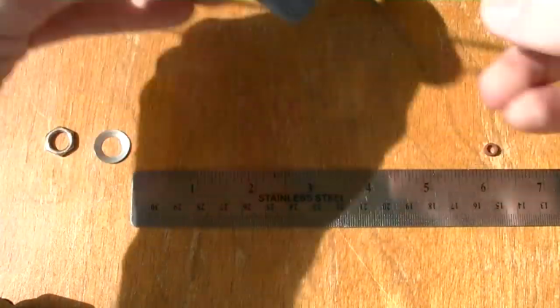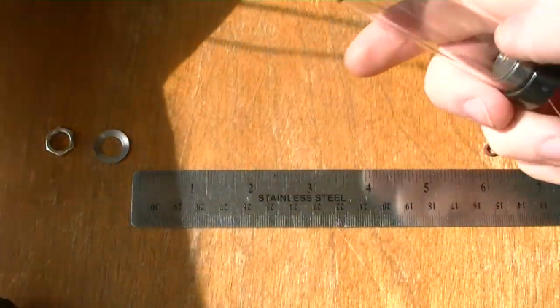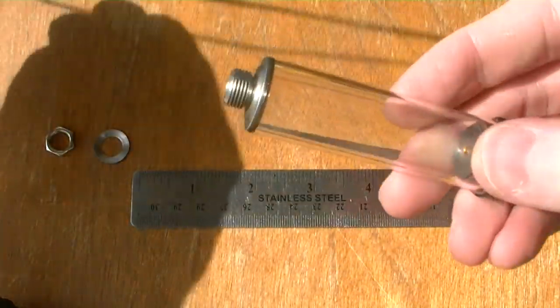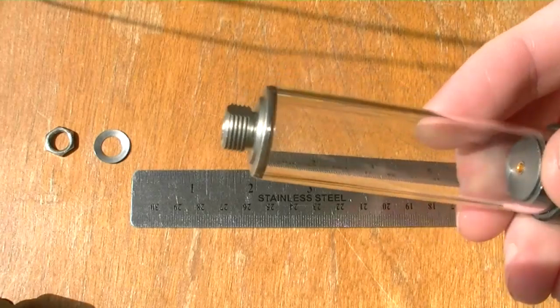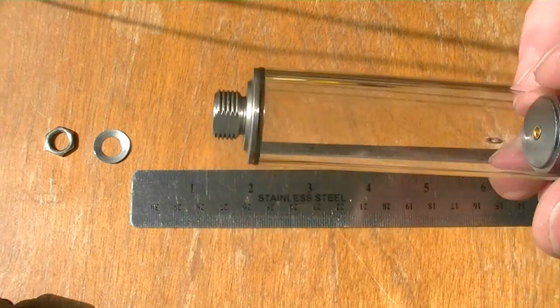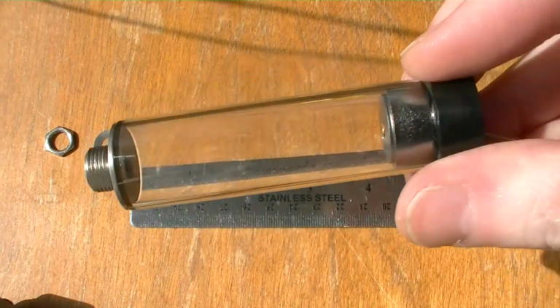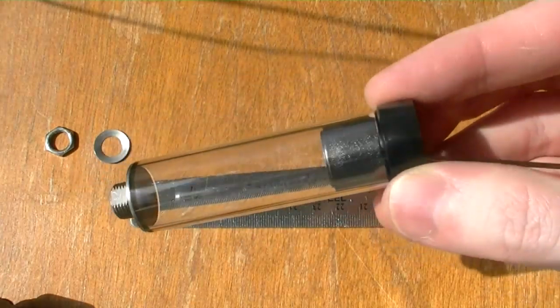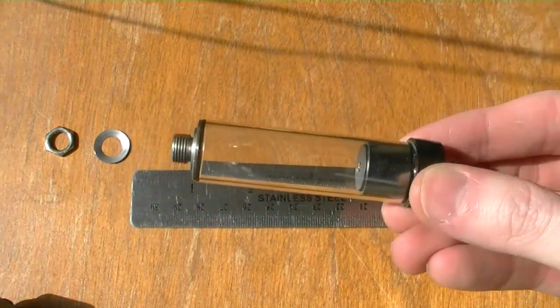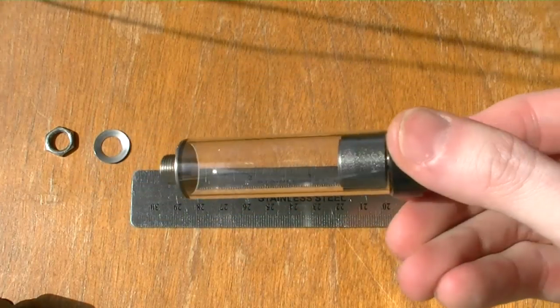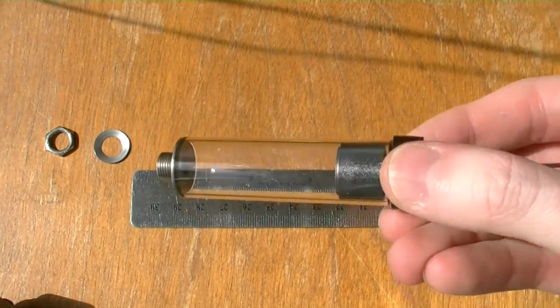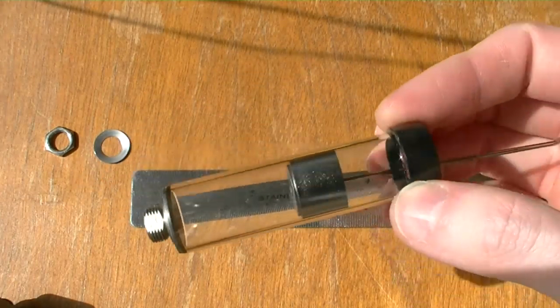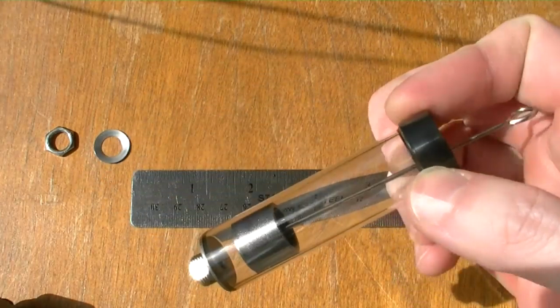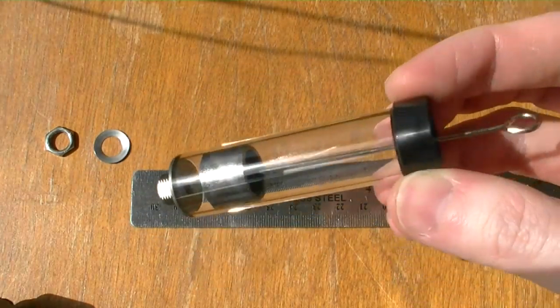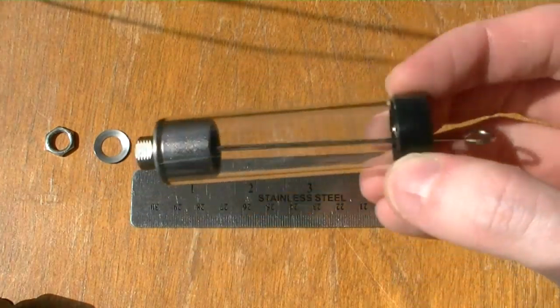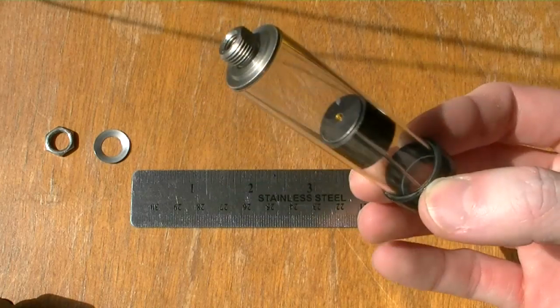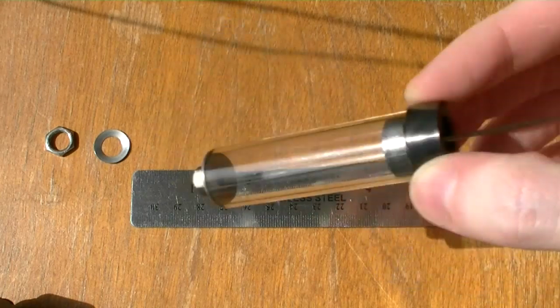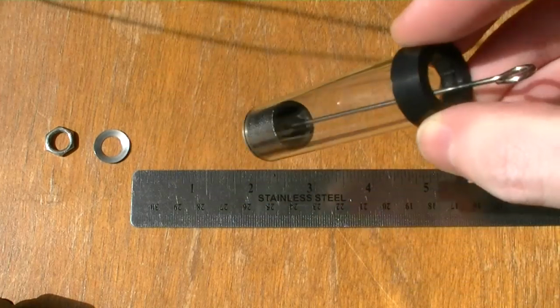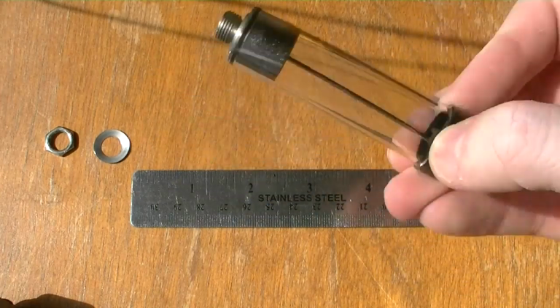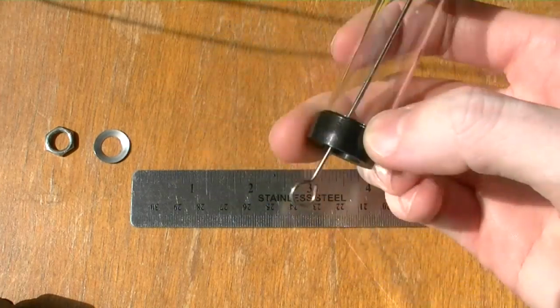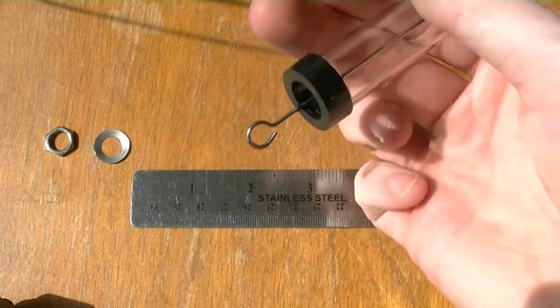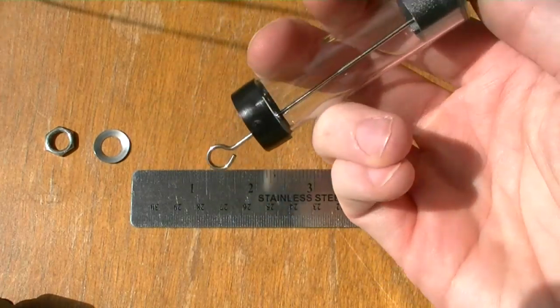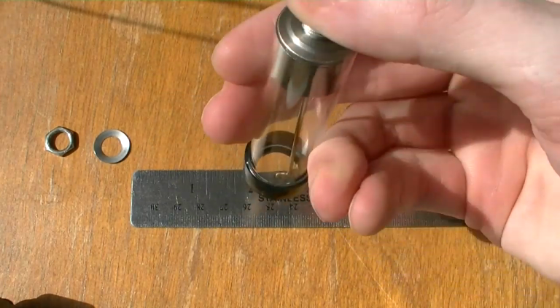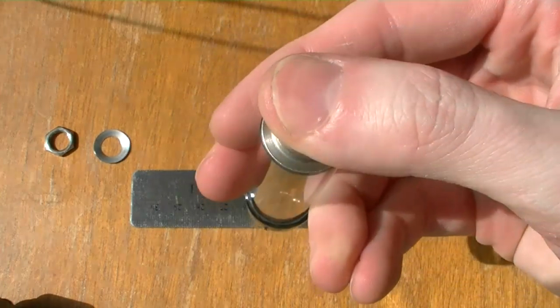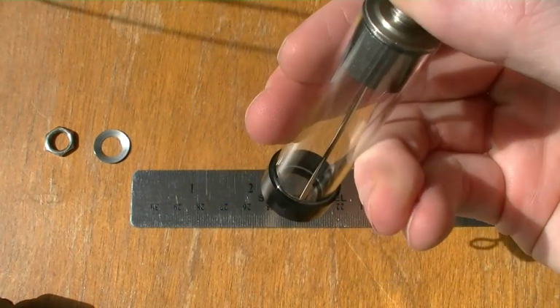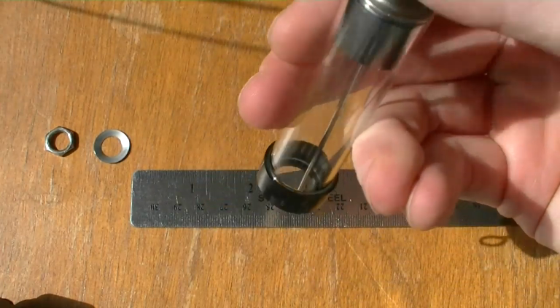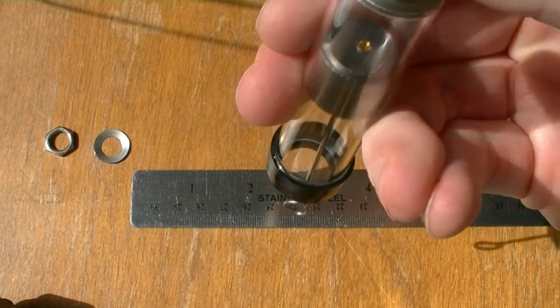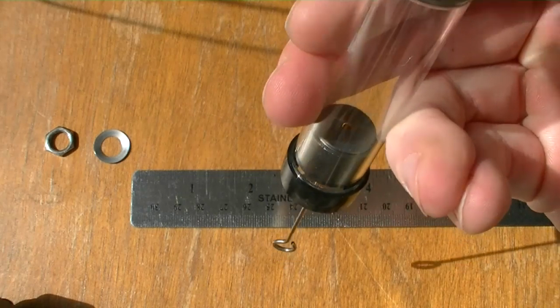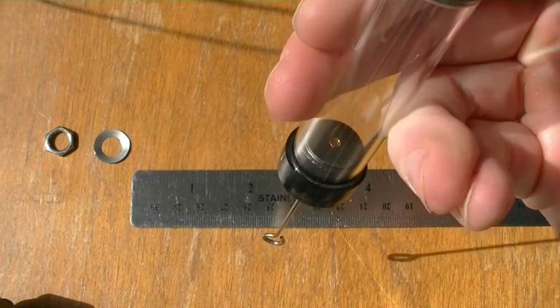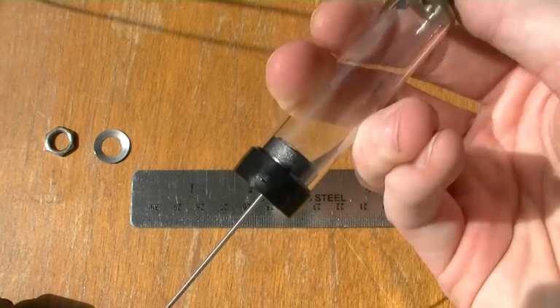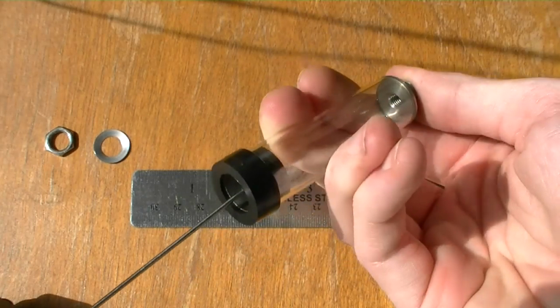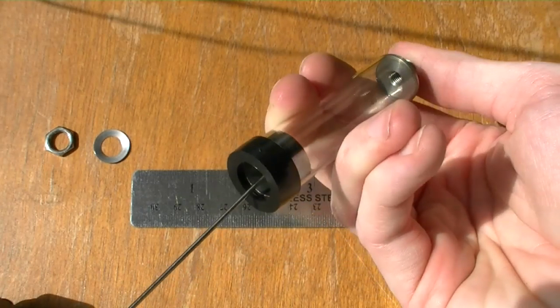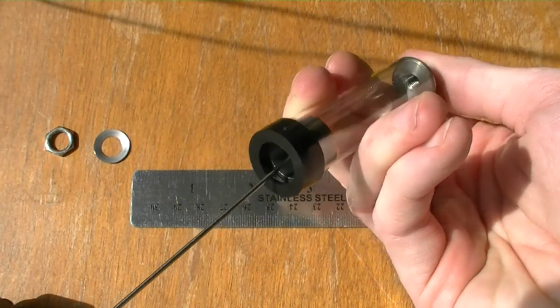Here it is — a low friction graphite piston inside a pyrex cylinder. This actuator is pretty much friction free and air tight. I haven't been able to make anything of this quality yet.